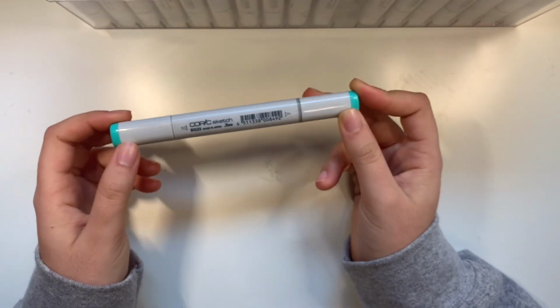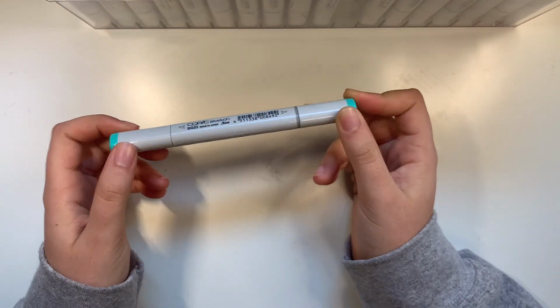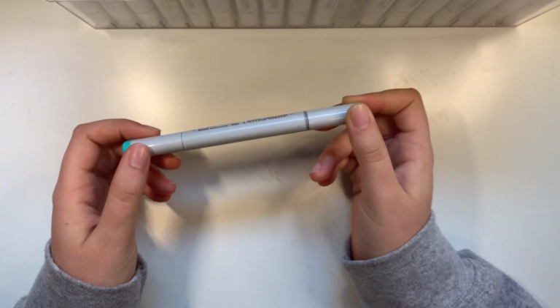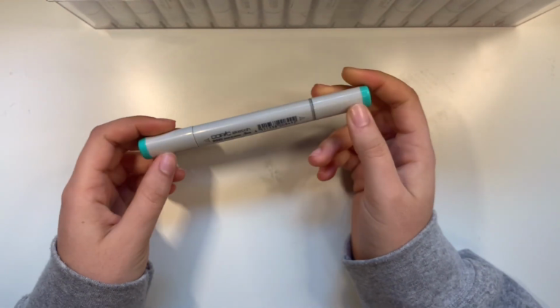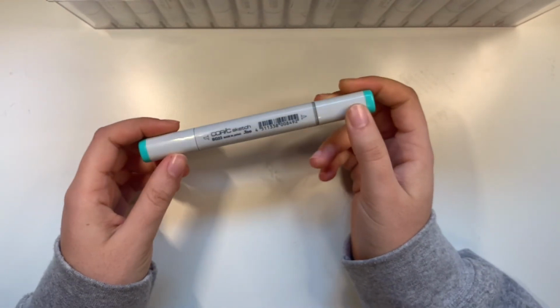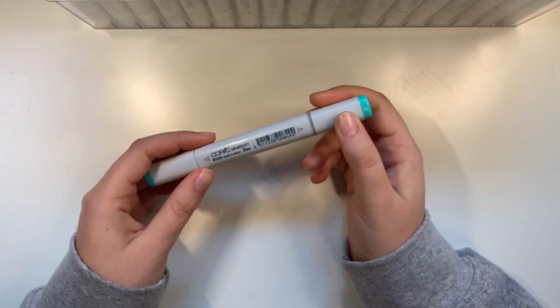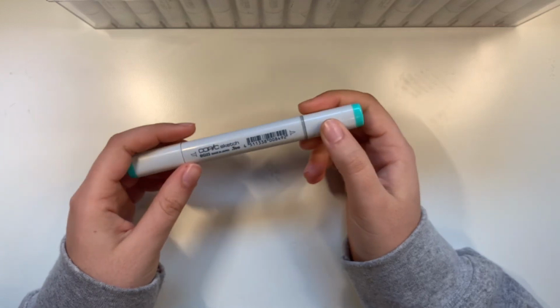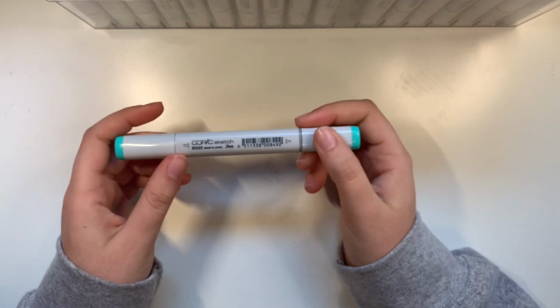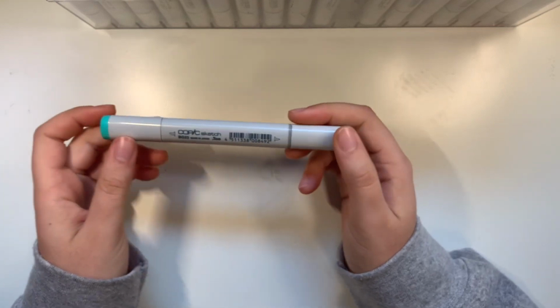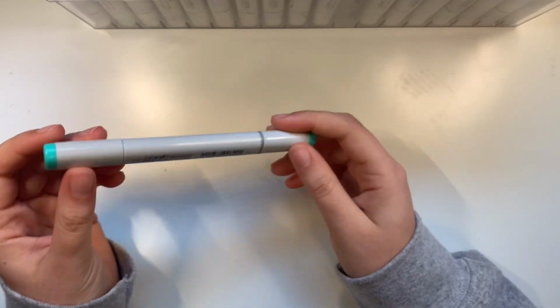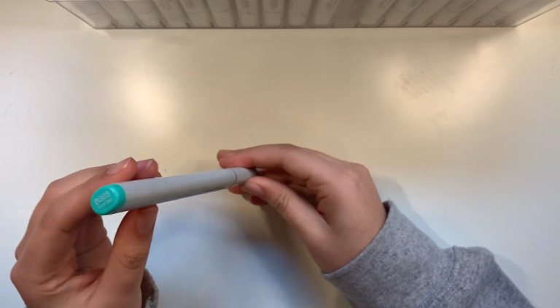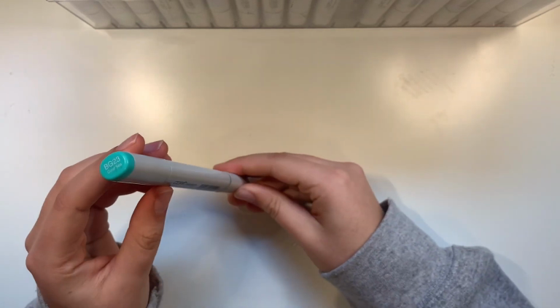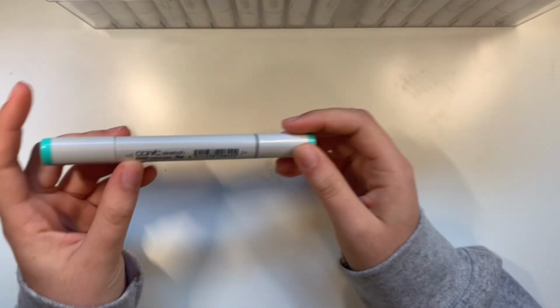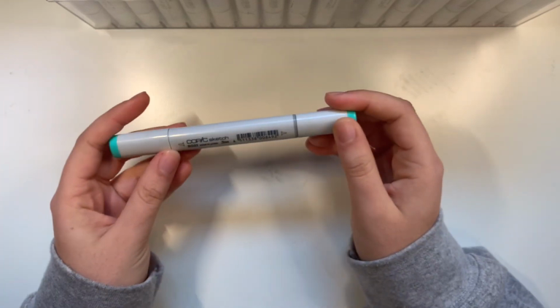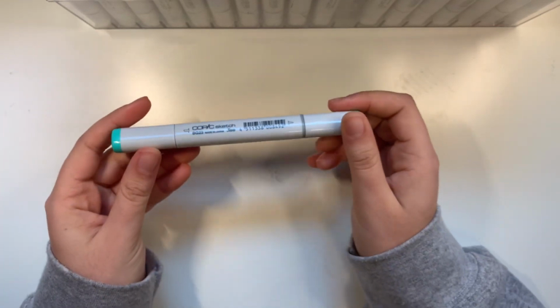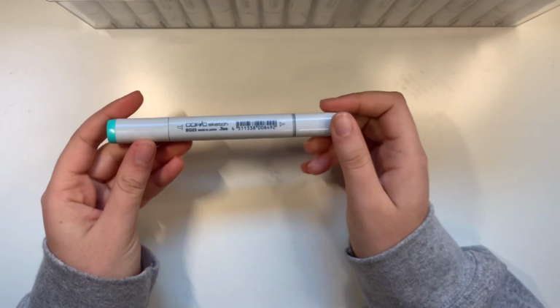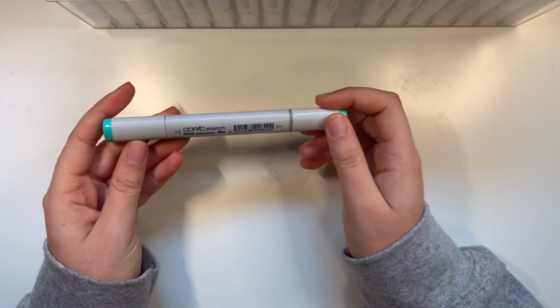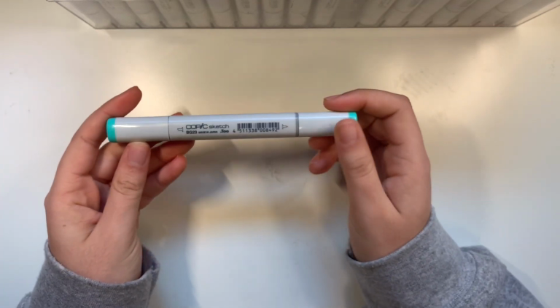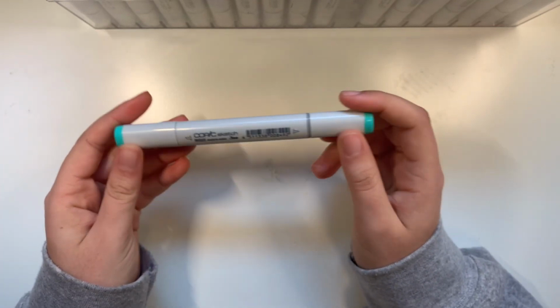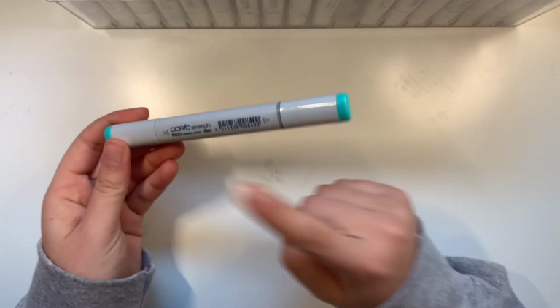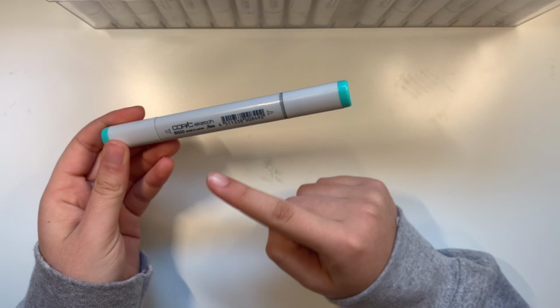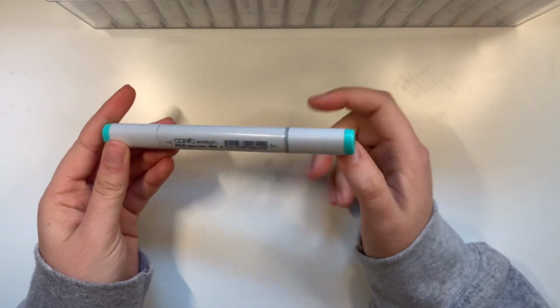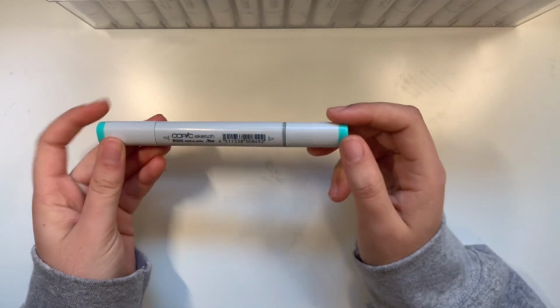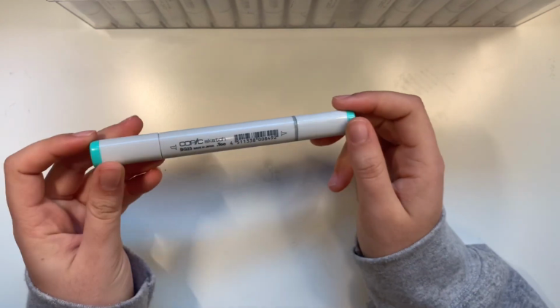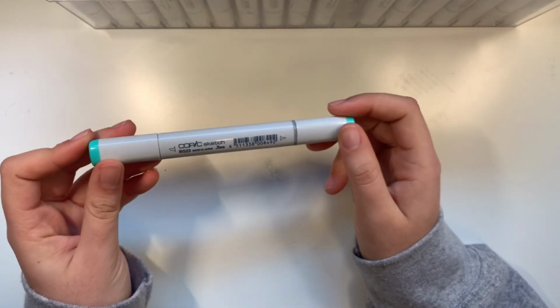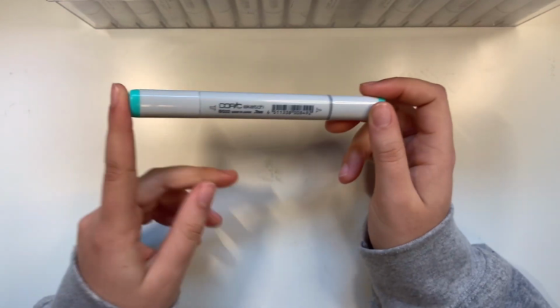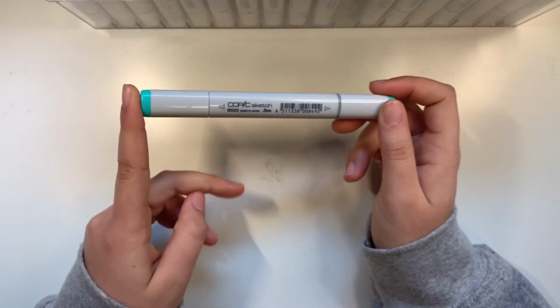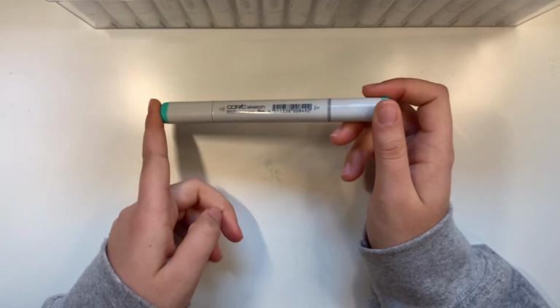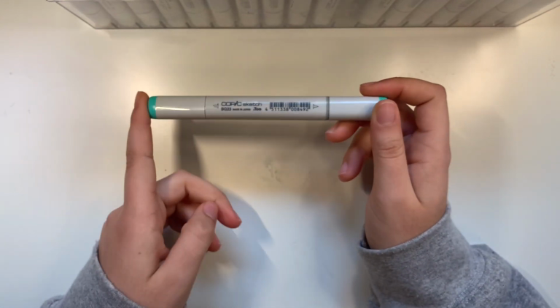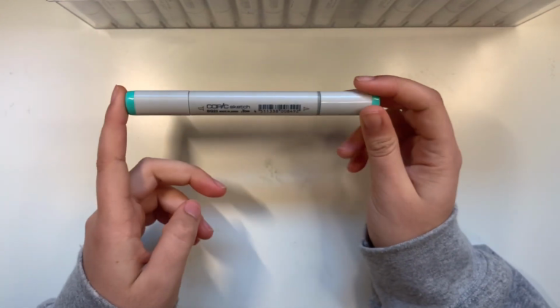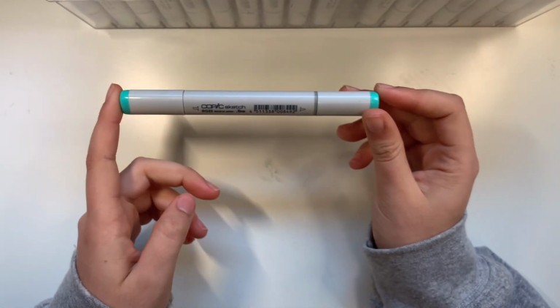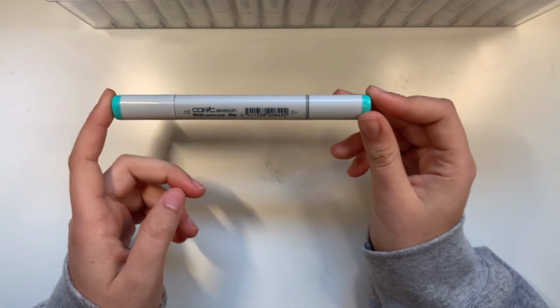I used all my money when I was younger to buy this set. They're pretty good markers. They're refillable, but there are also cheaper markers that you can refill too.